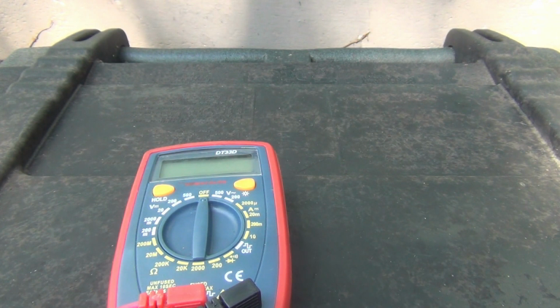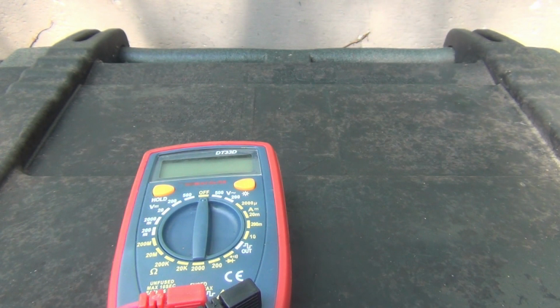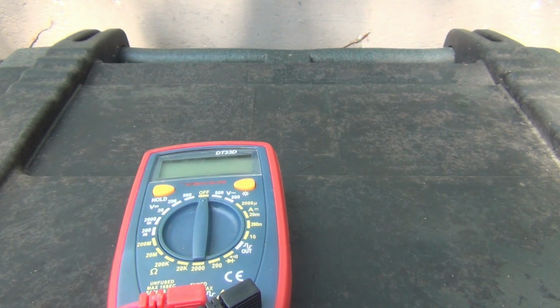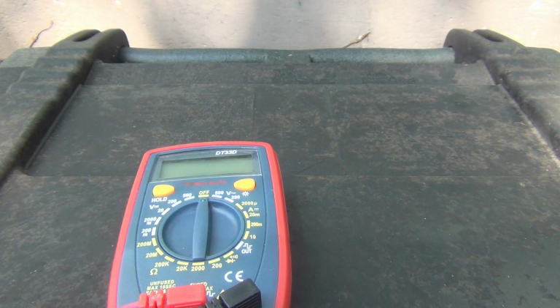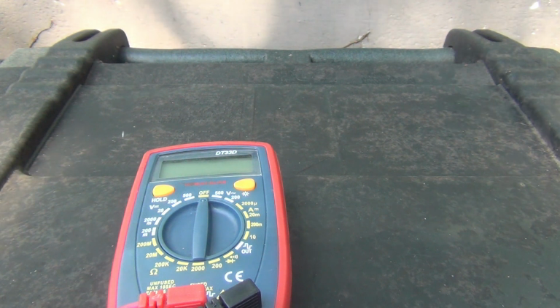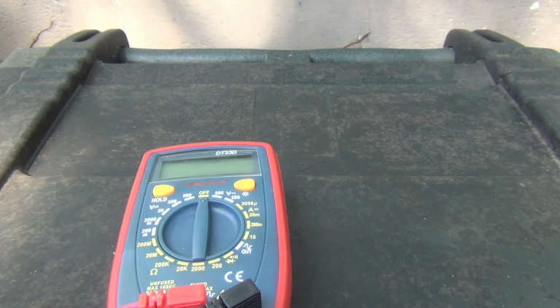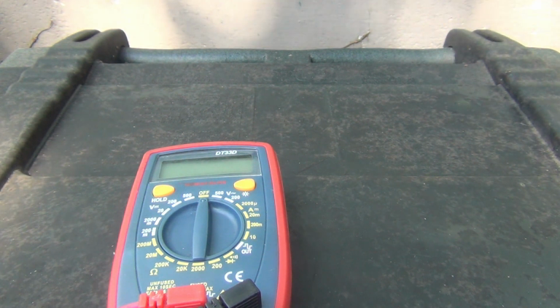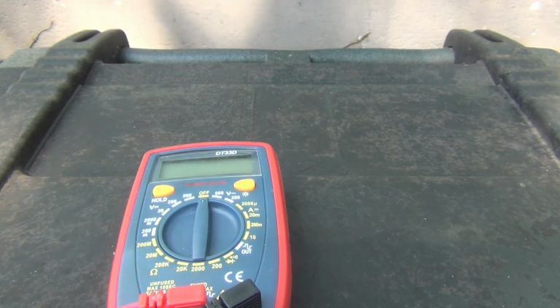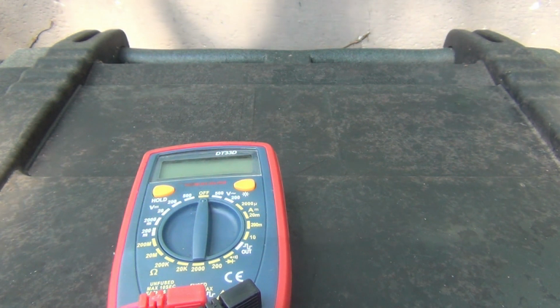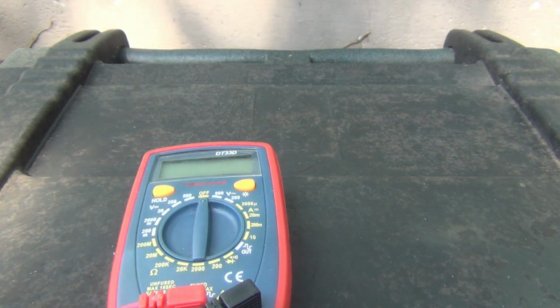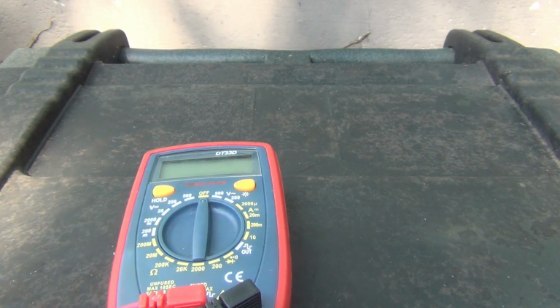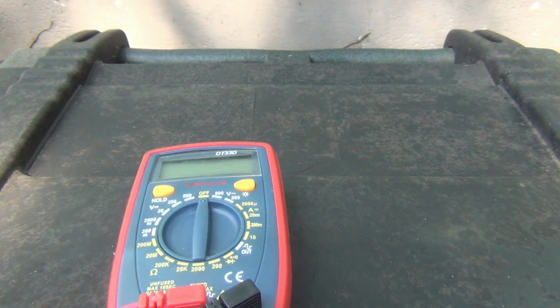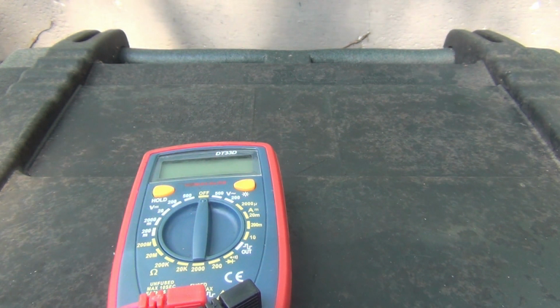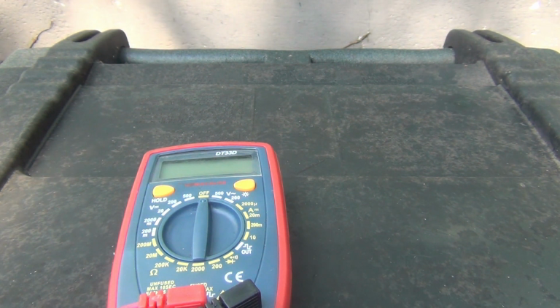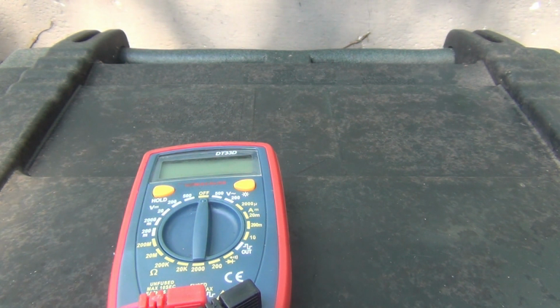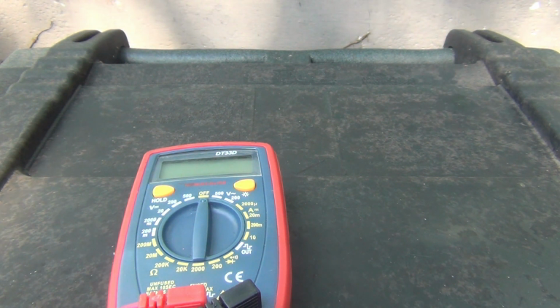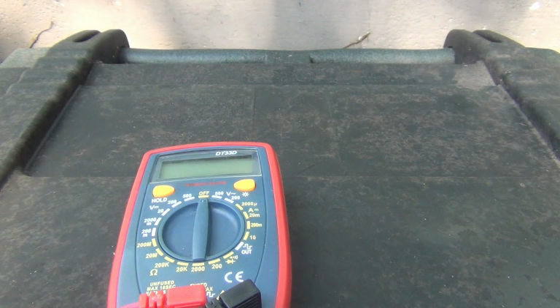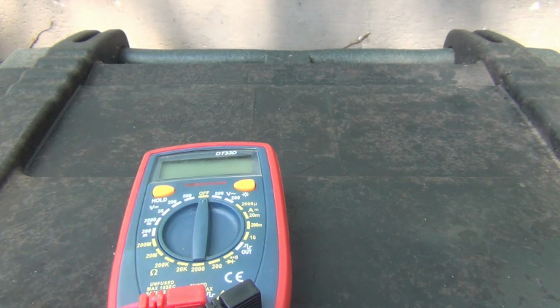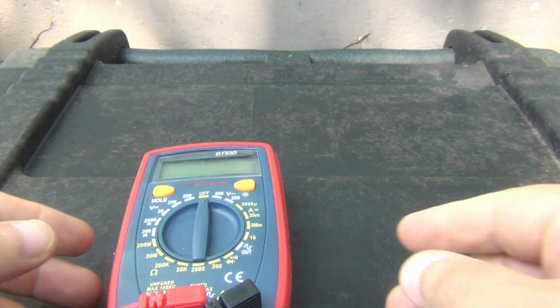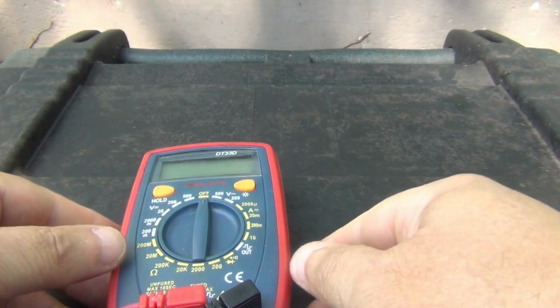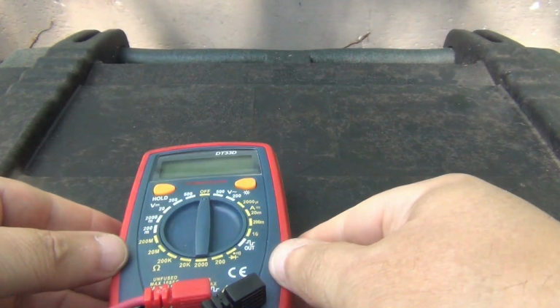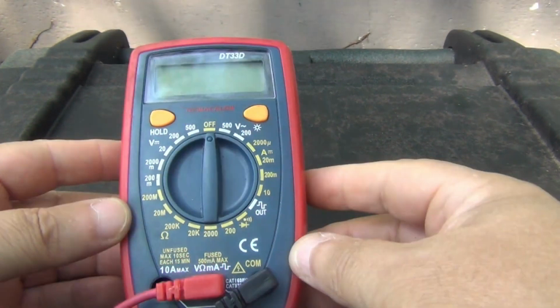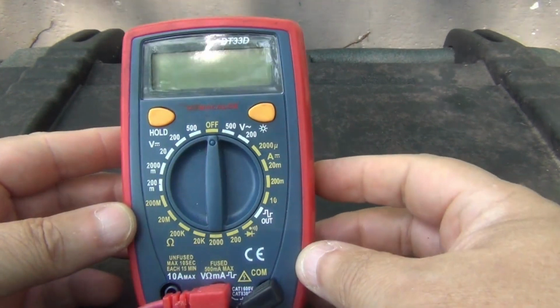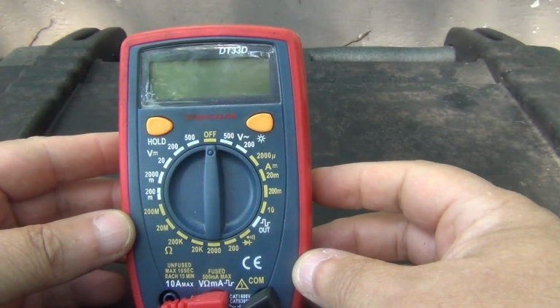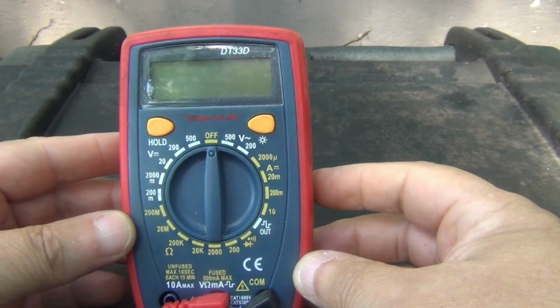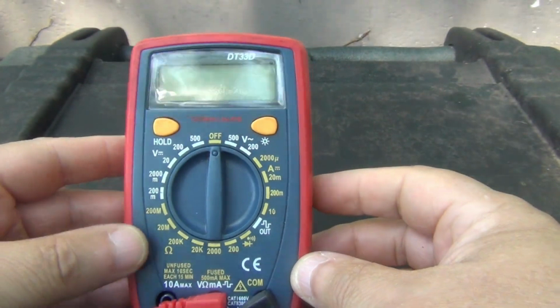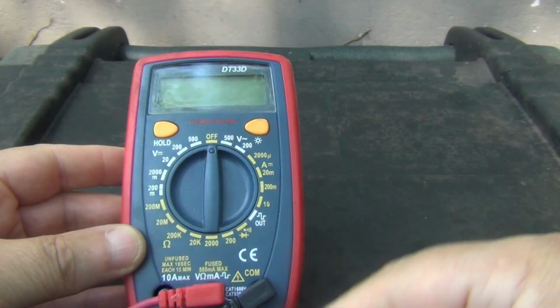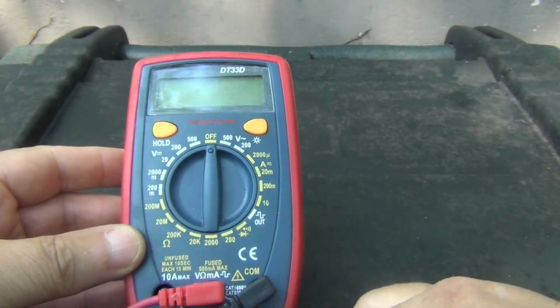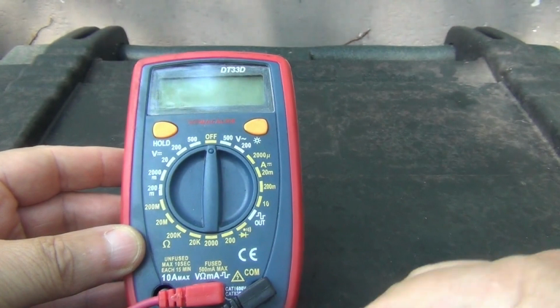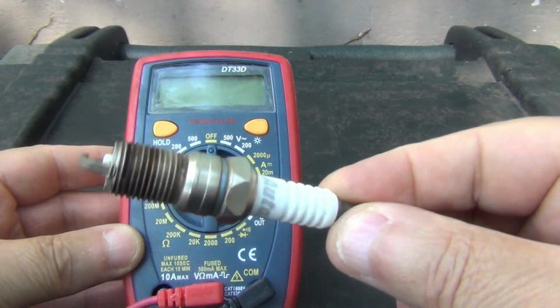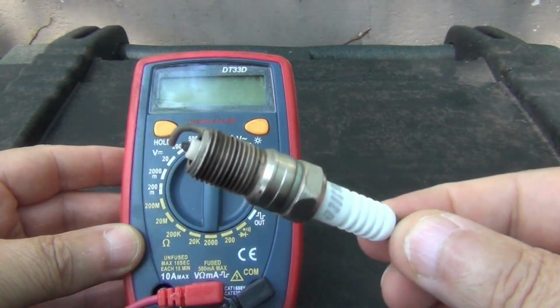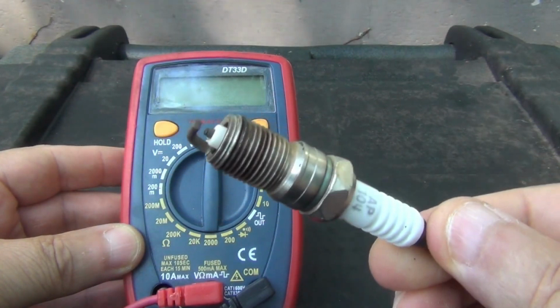I'm going to do a one minute spark plug test. All you need to start out with is a basic multimeter just like this and the spark plug that you want to test.